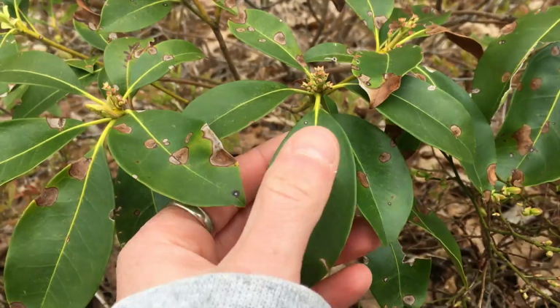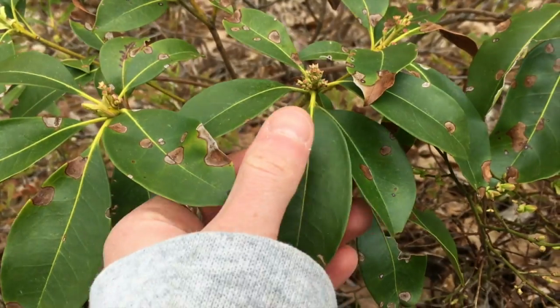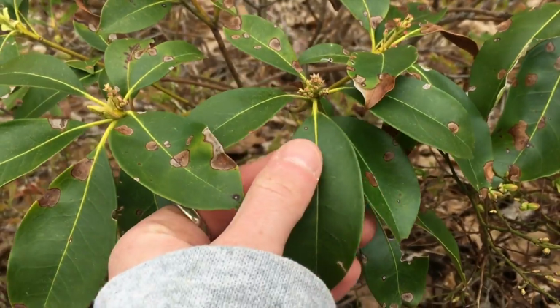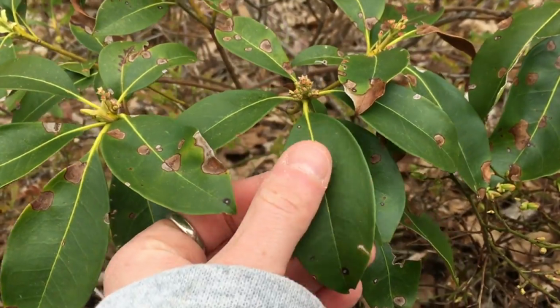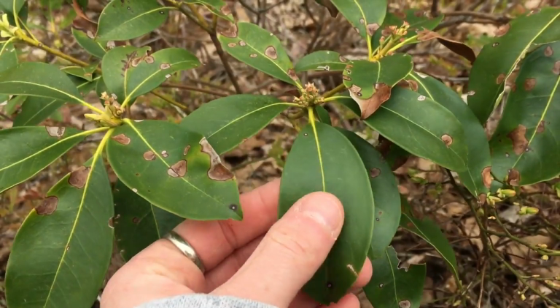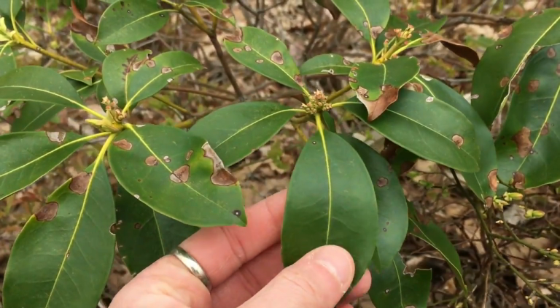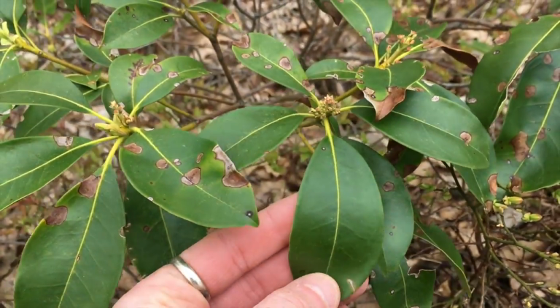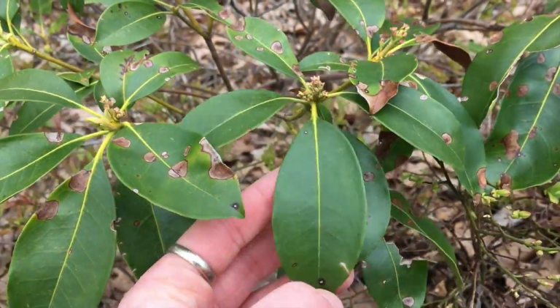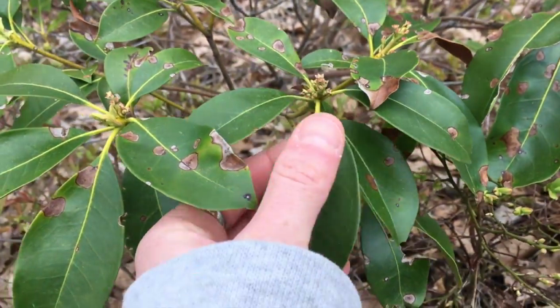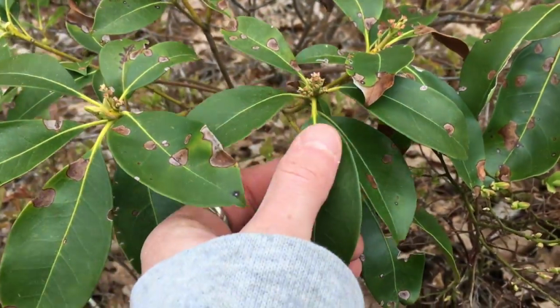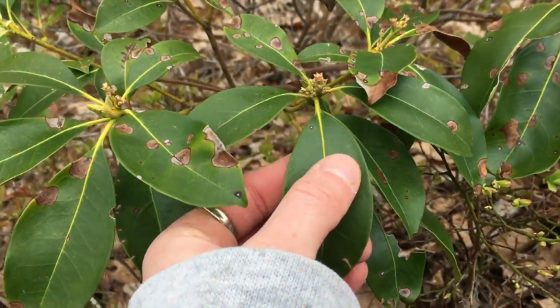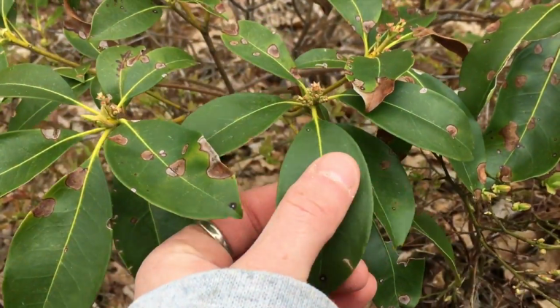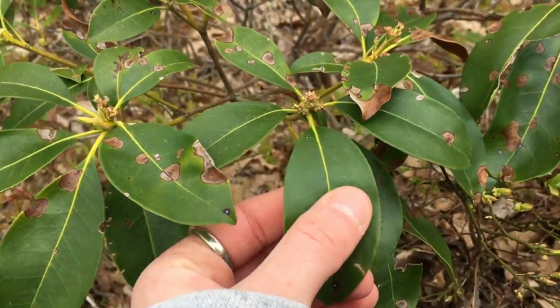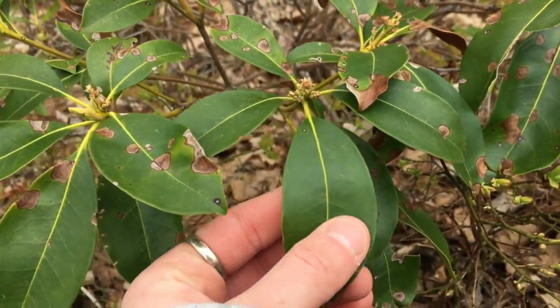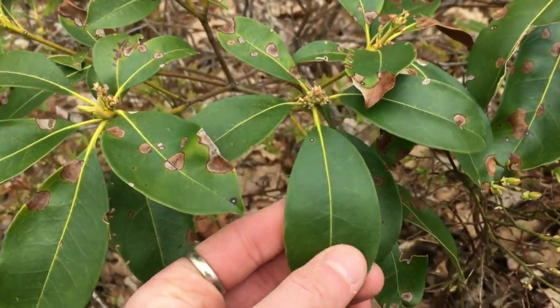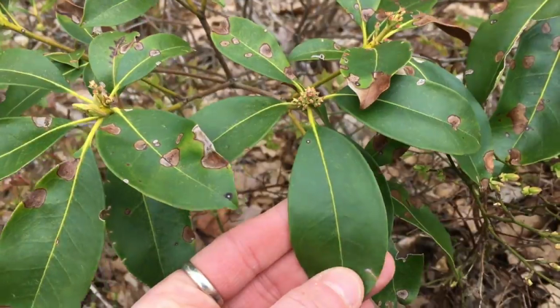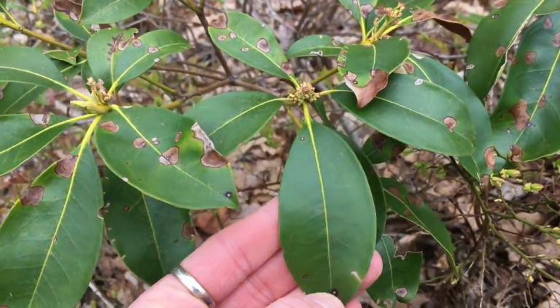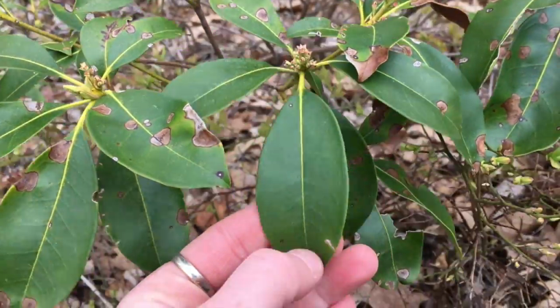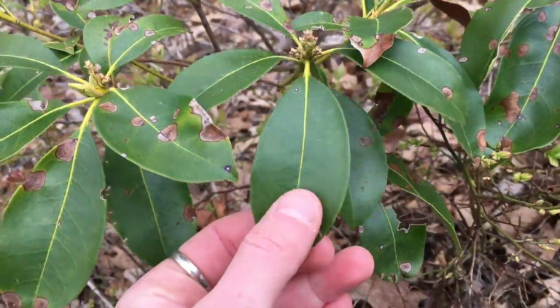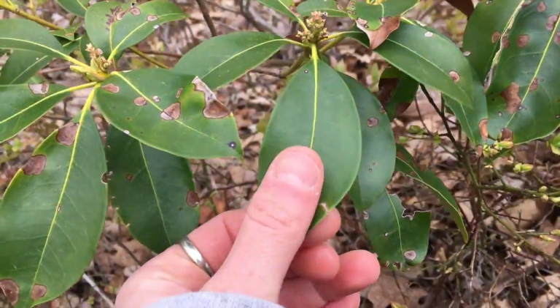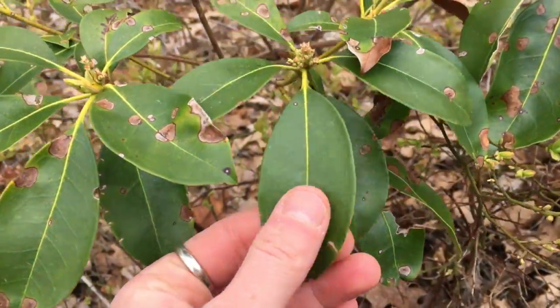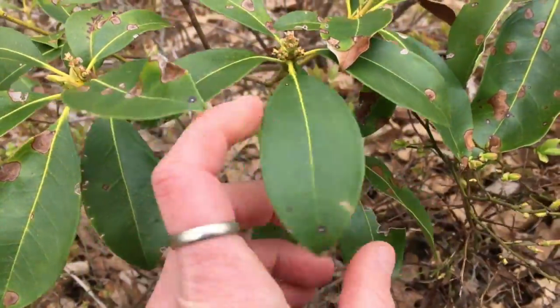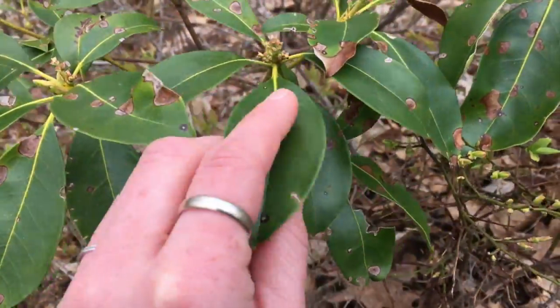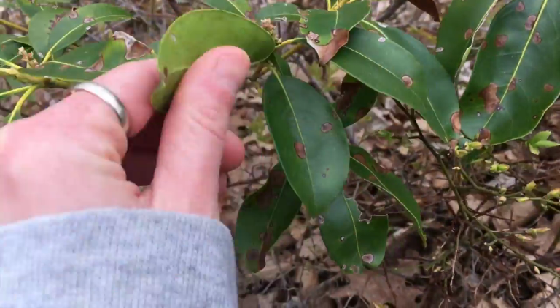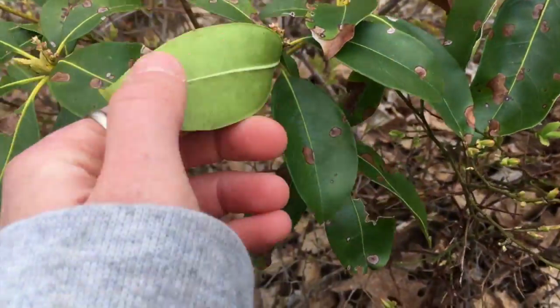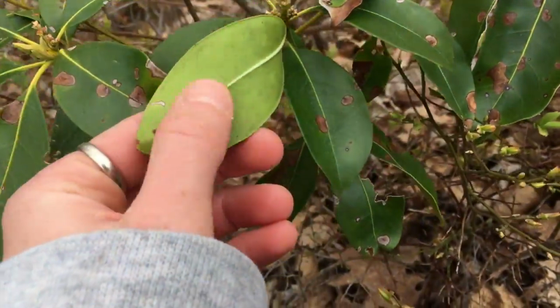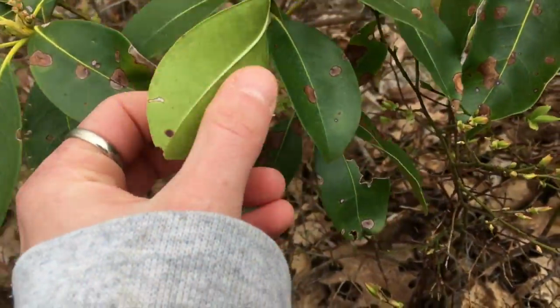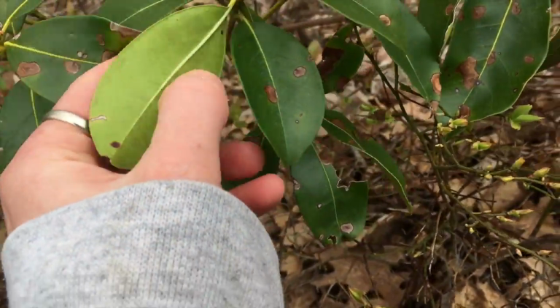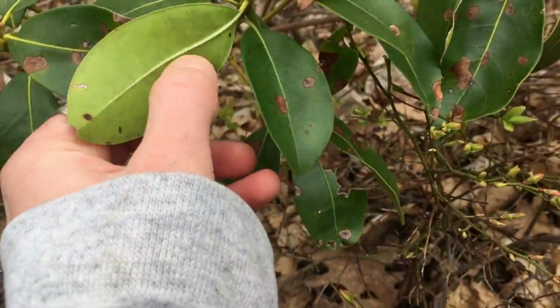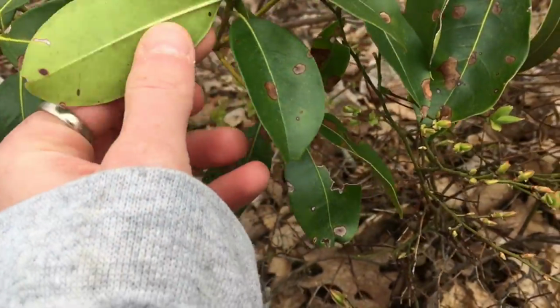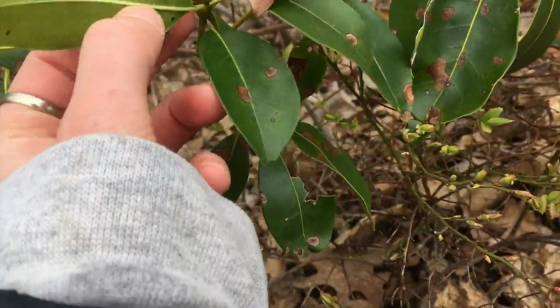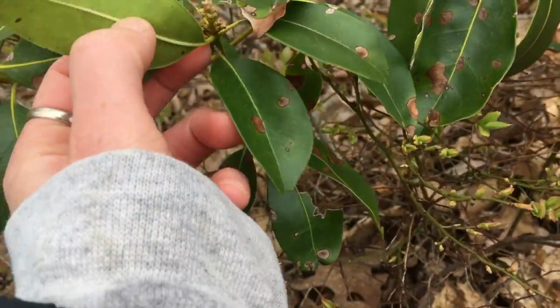These leaves — I think this is mountain laurel — are really smooth. You can feel the texture of the vein on the back though.